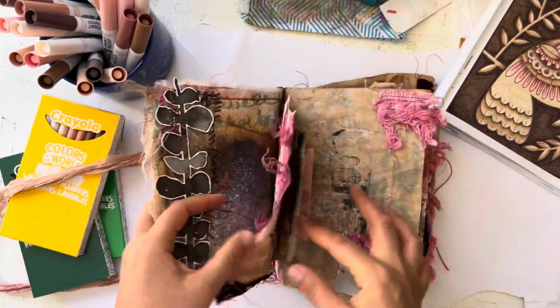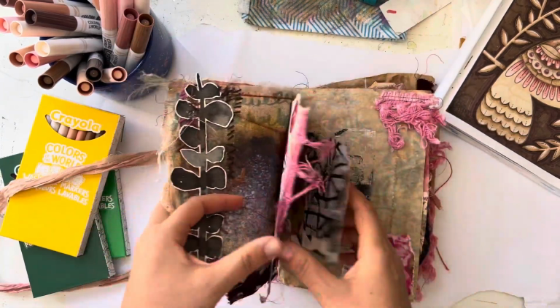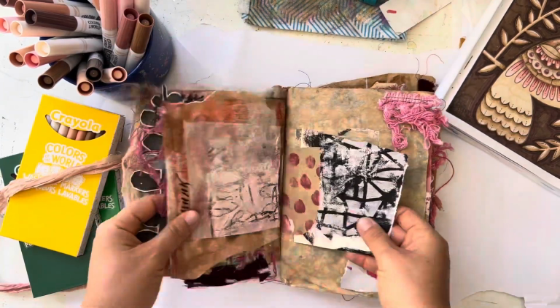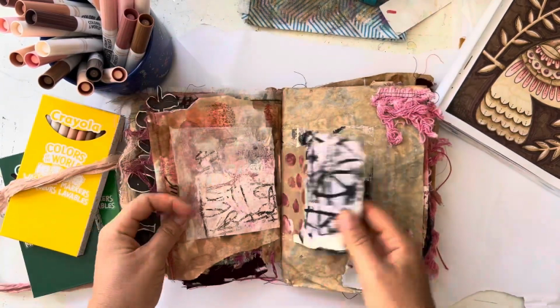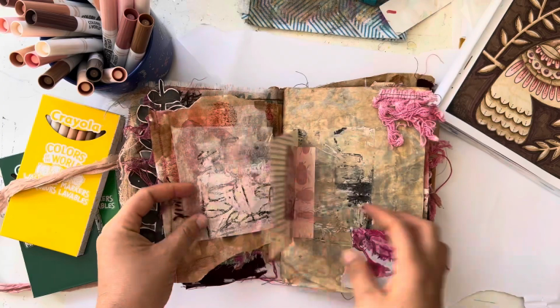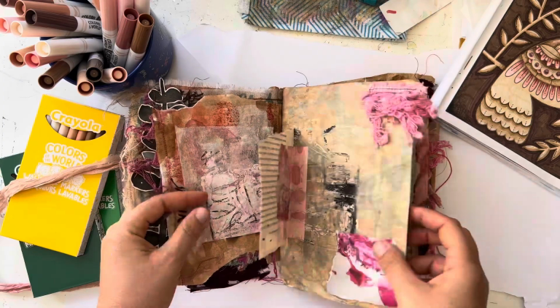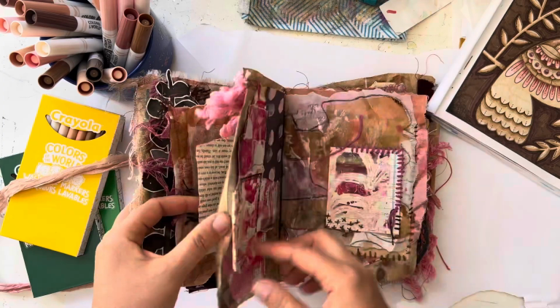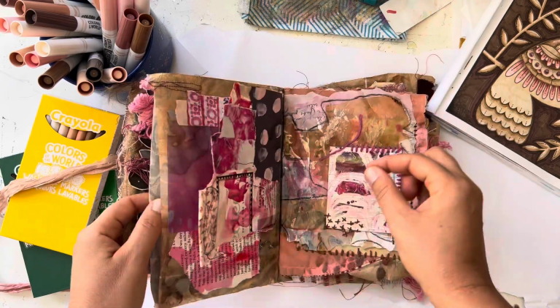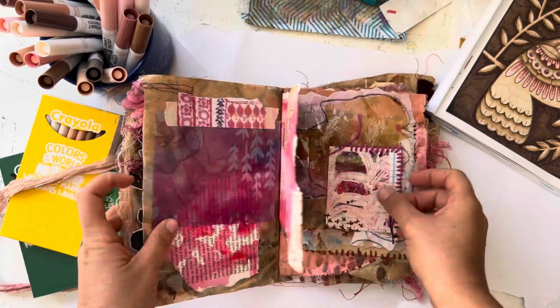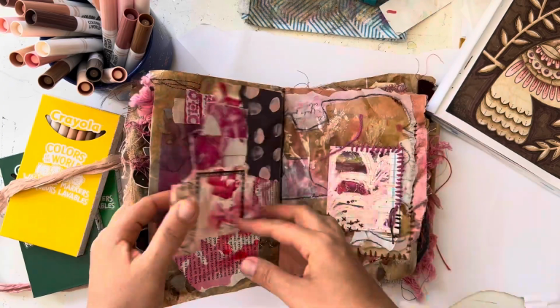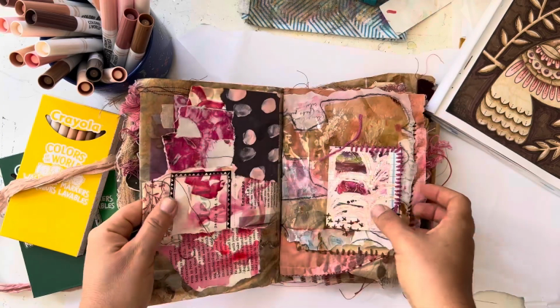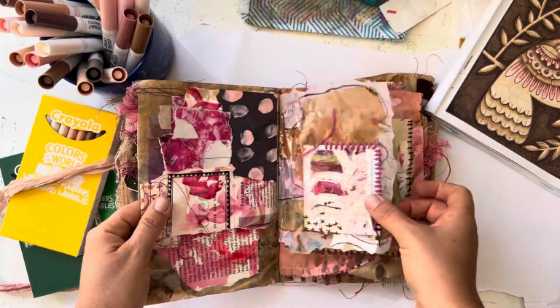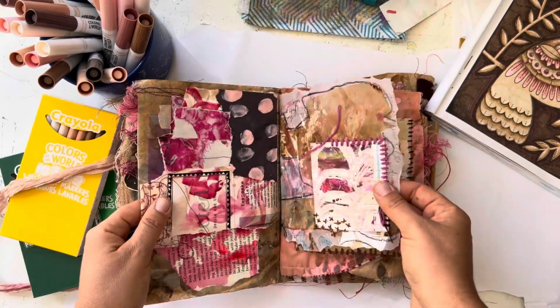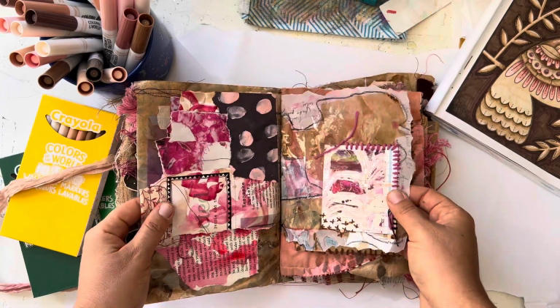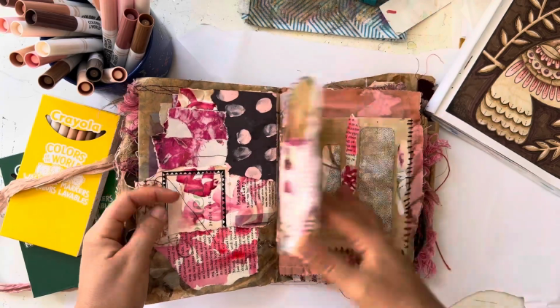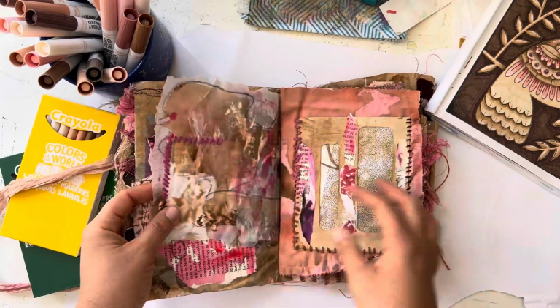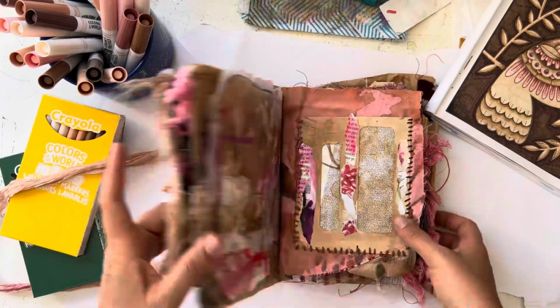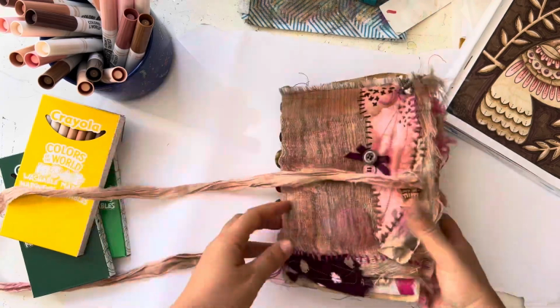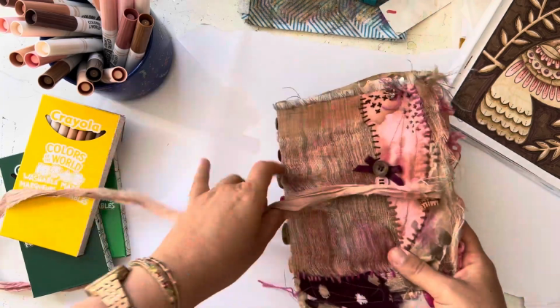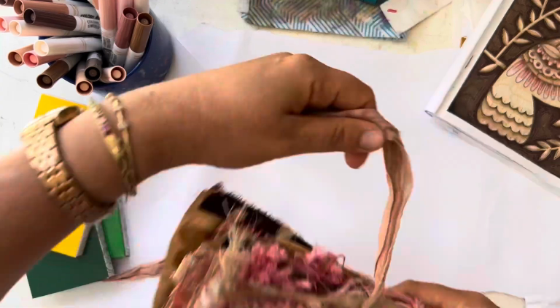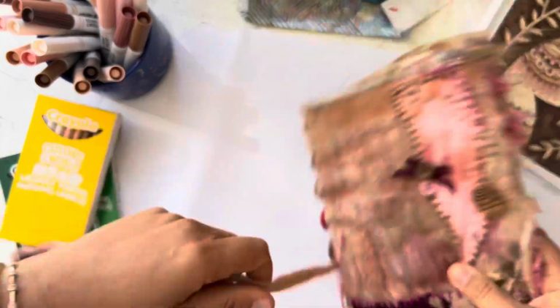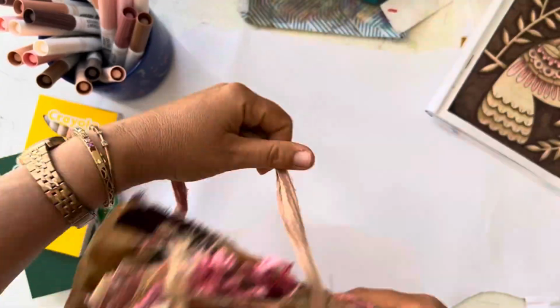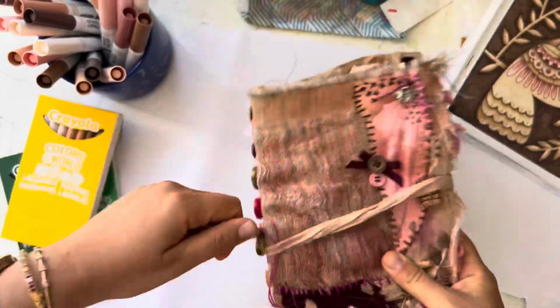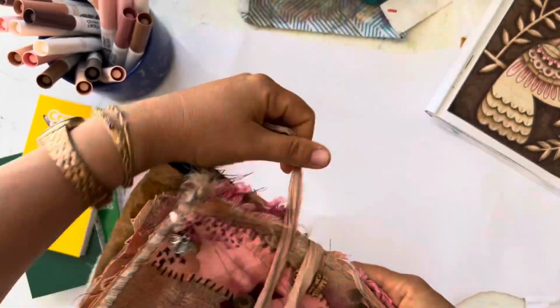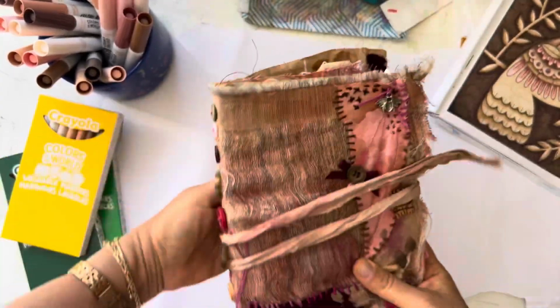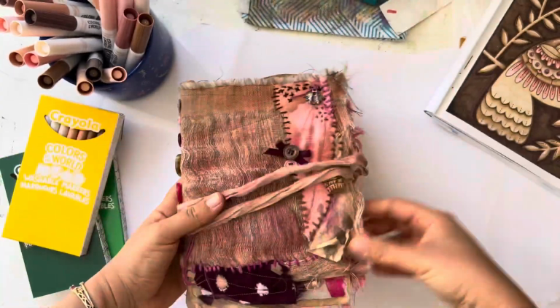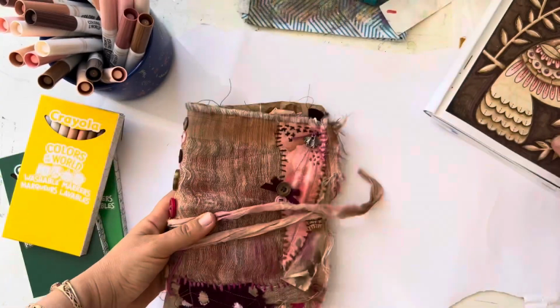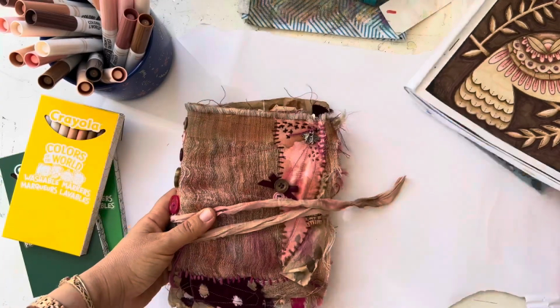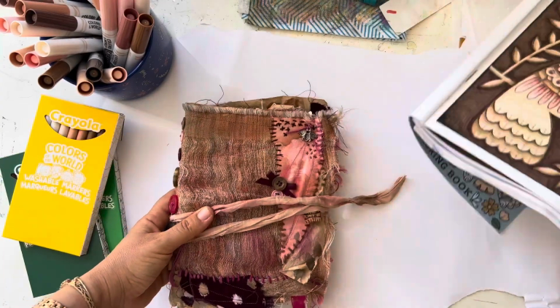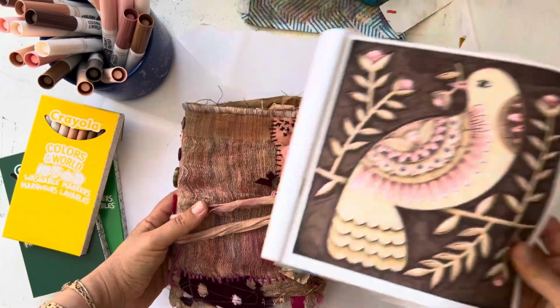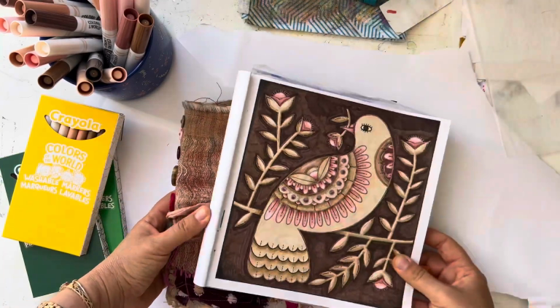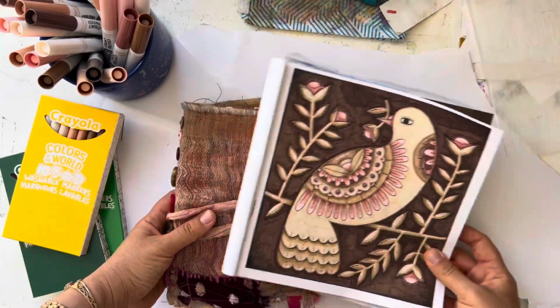One time I took this to the beach and I was stitching and somebody came over and was like, 'This is amazing.' Anyway, that's the pink and brown — it kind of goes with that page.